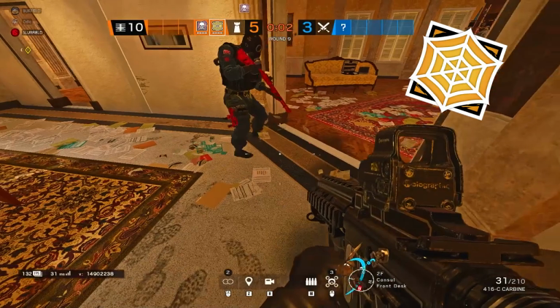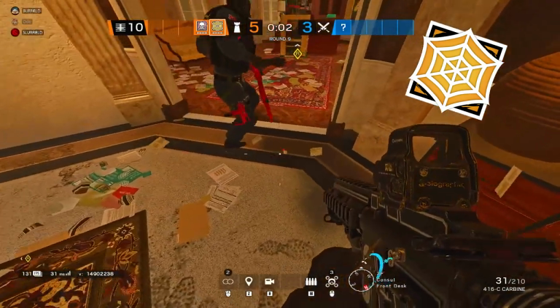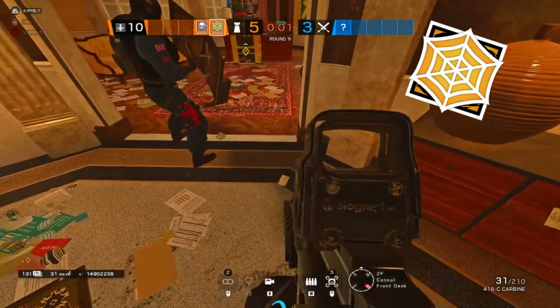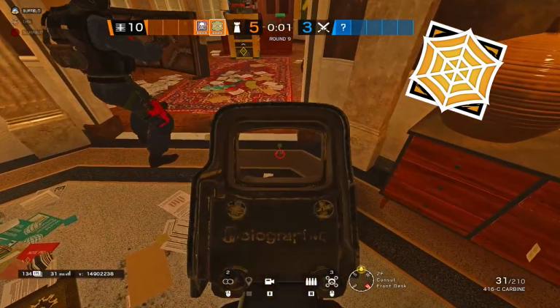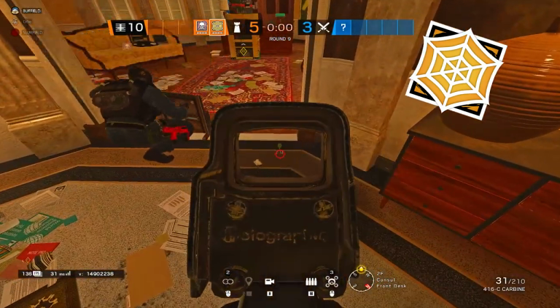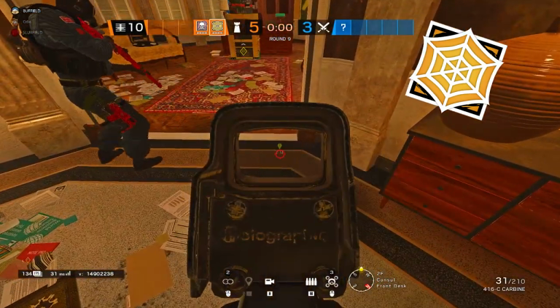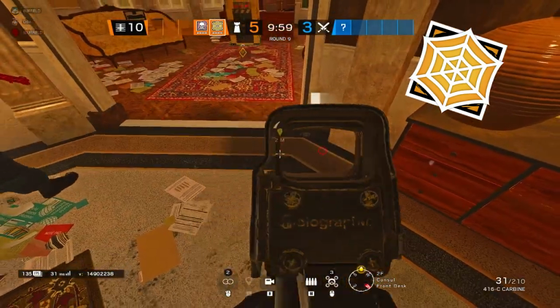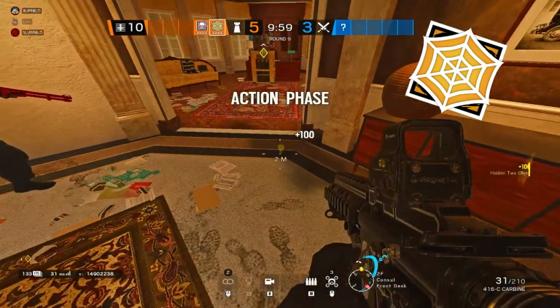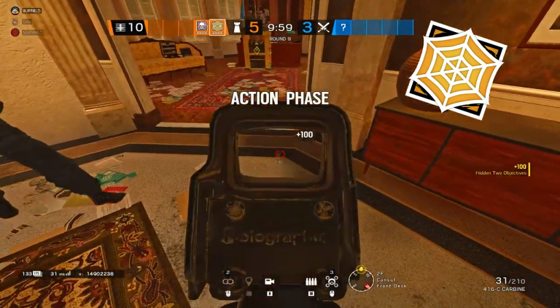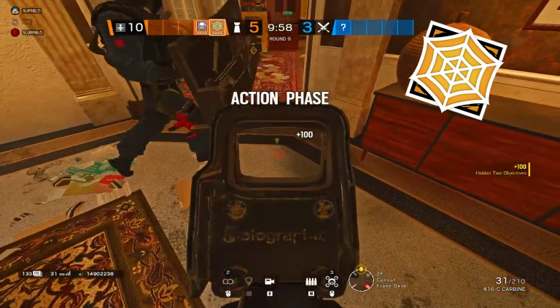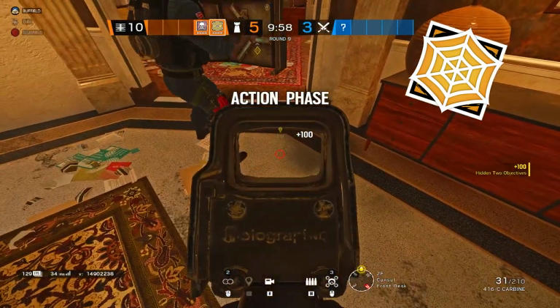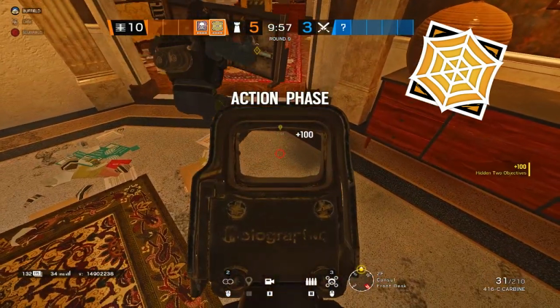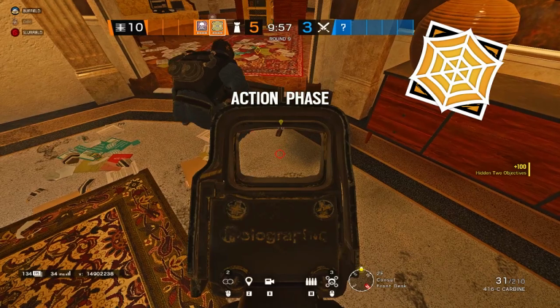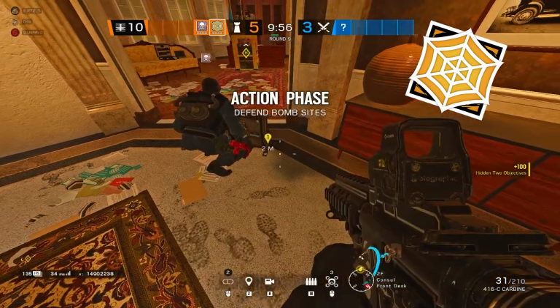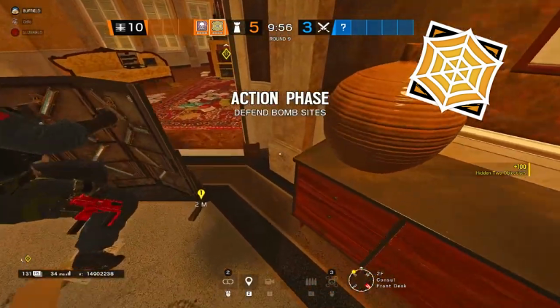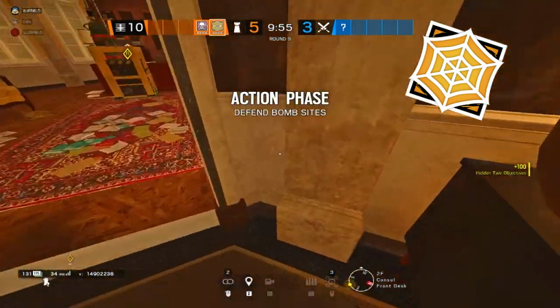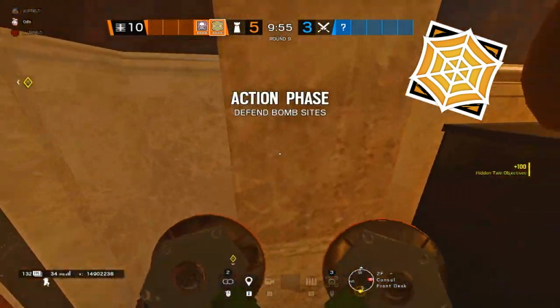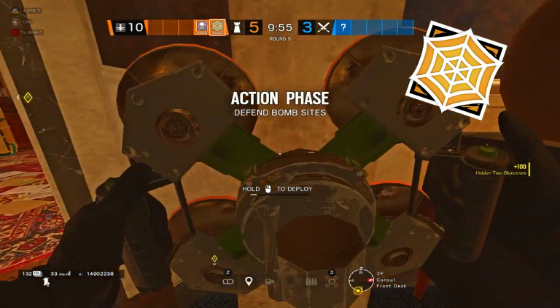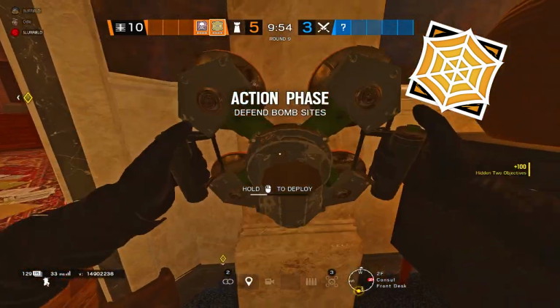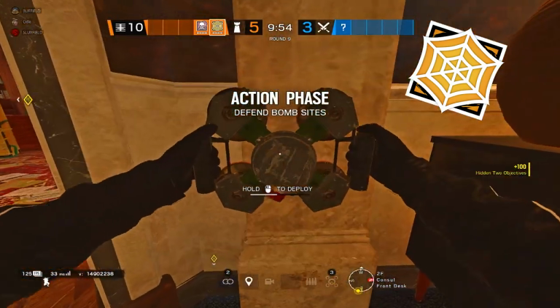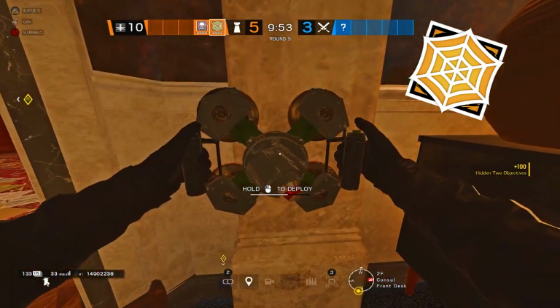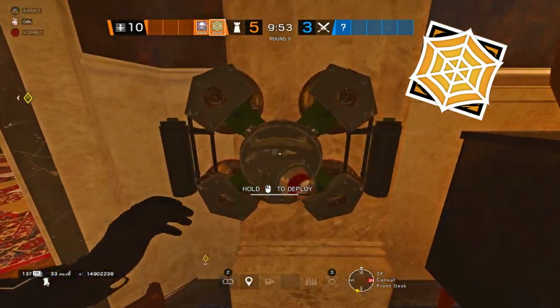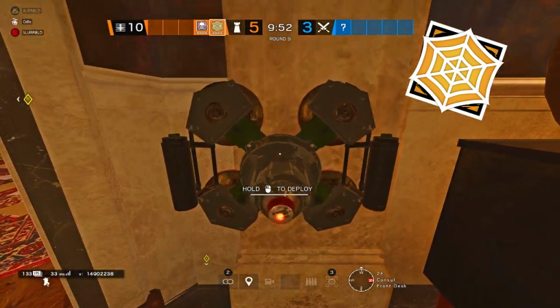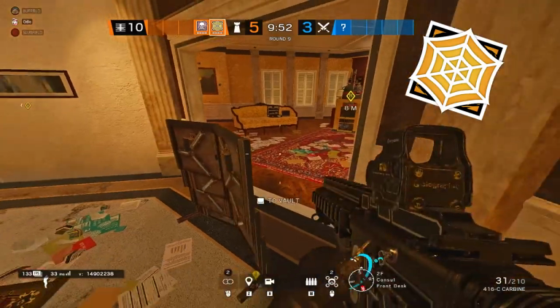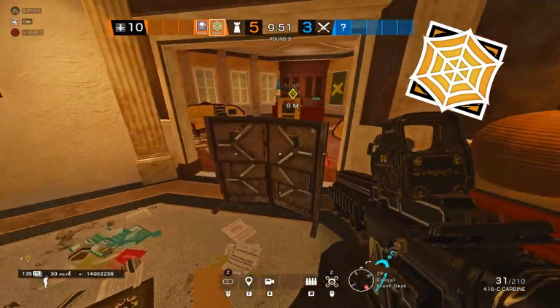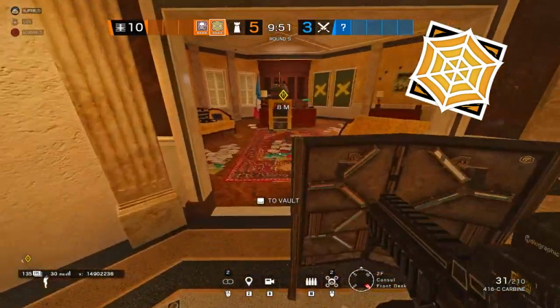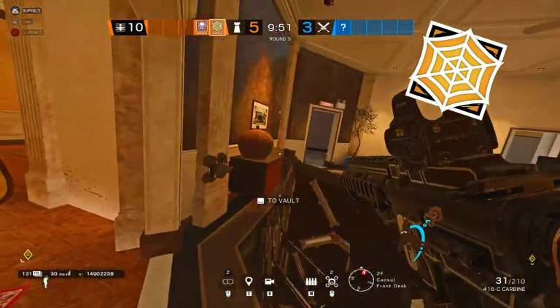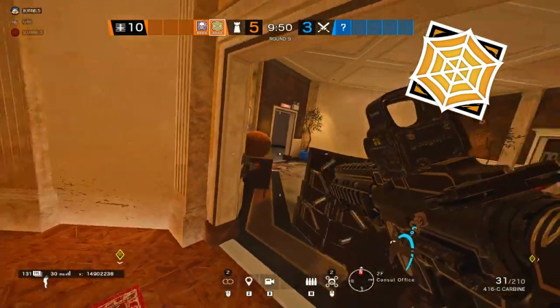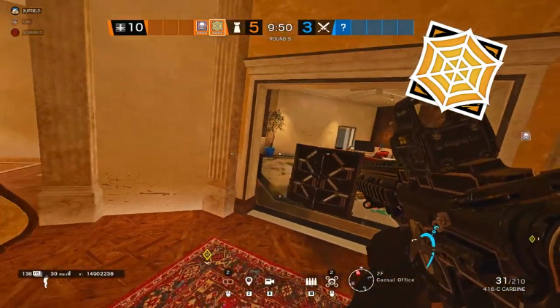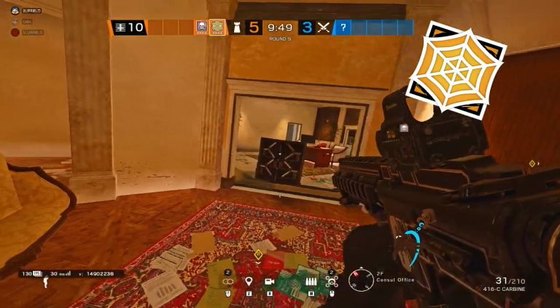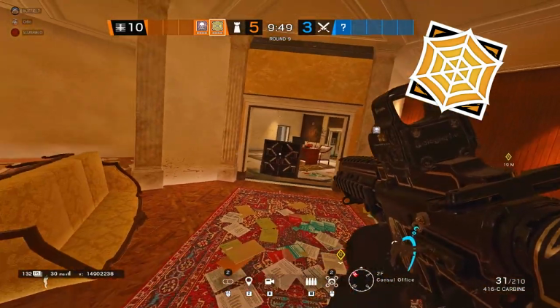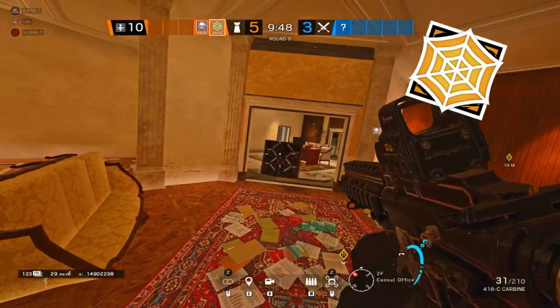When pairing Jager with an operator with a shield, make sure to put a nice space in between the wall and the shield so you can actually put an ADS in between. This allows it to not get destroyed very easily, and people would actually have to burn the ADS to destroy the shield.